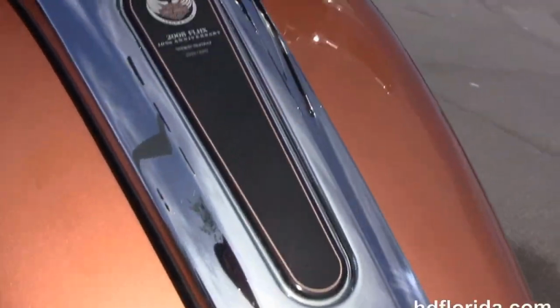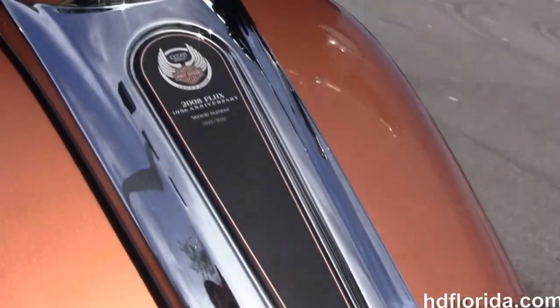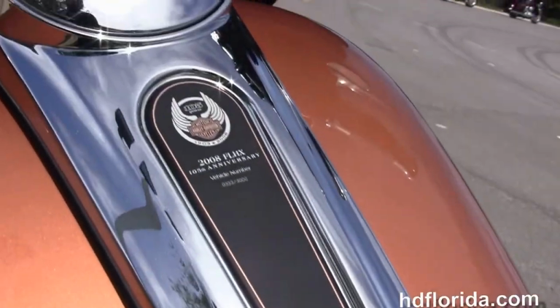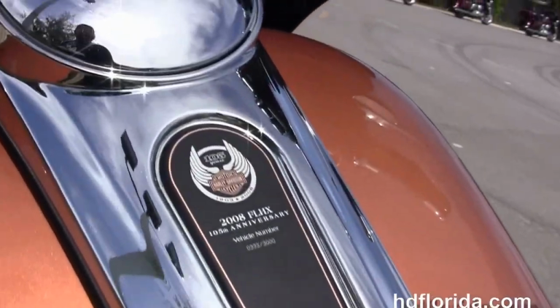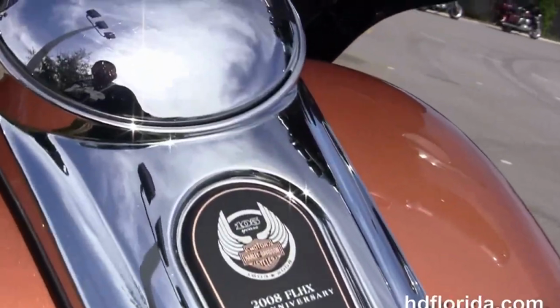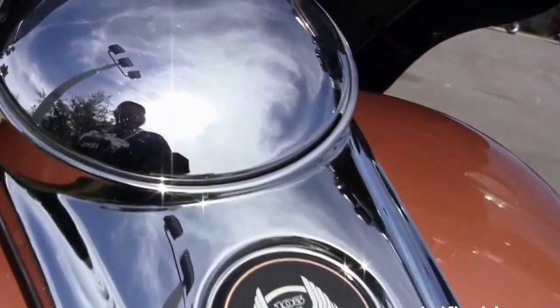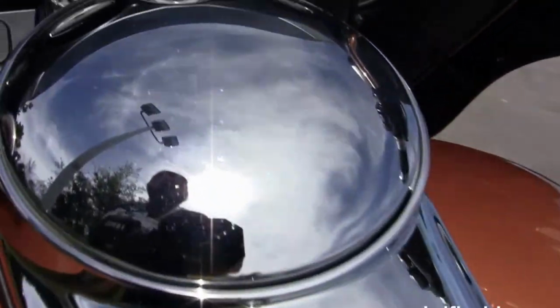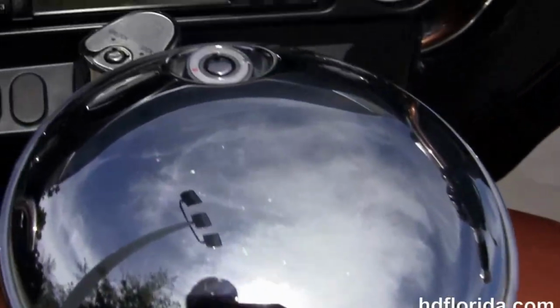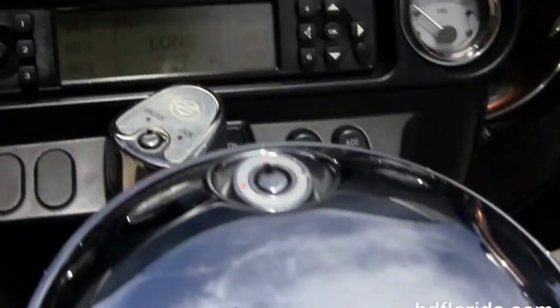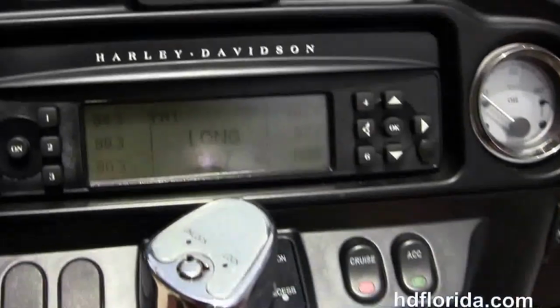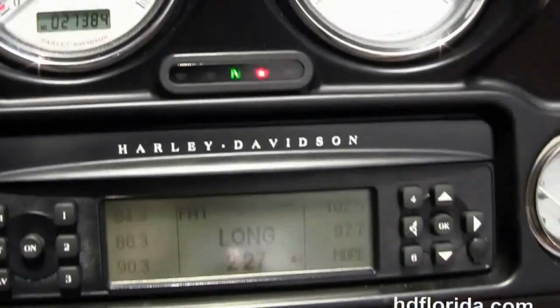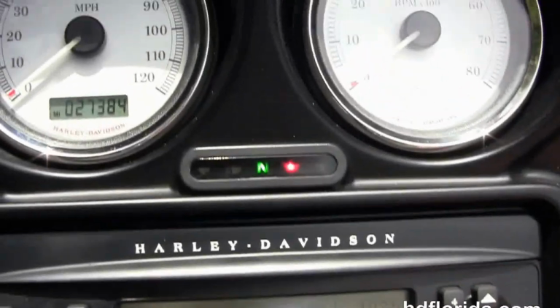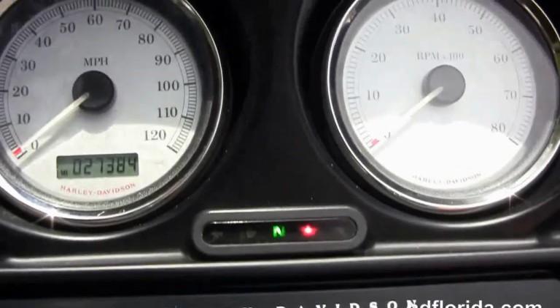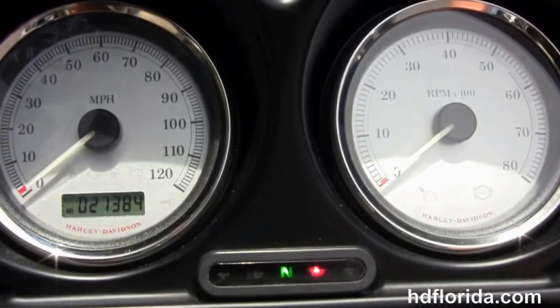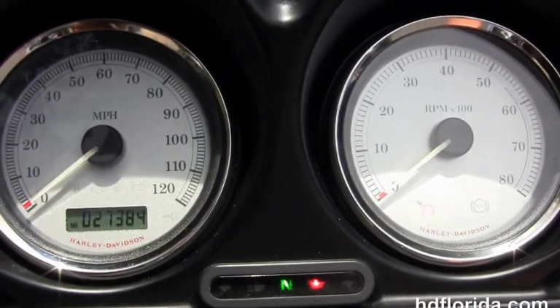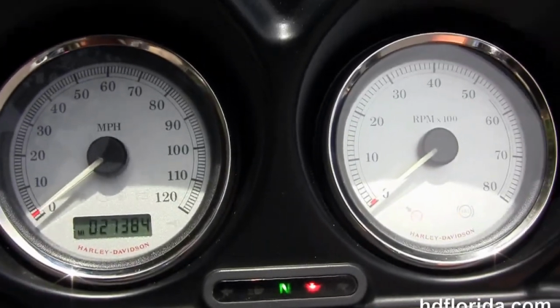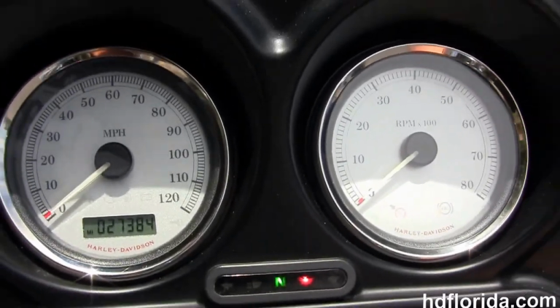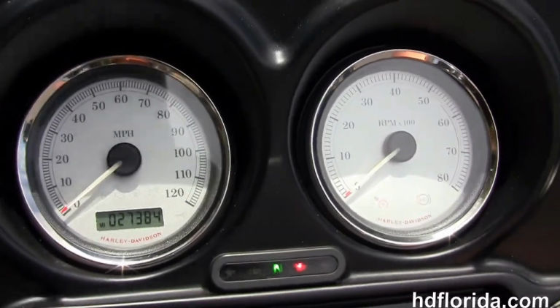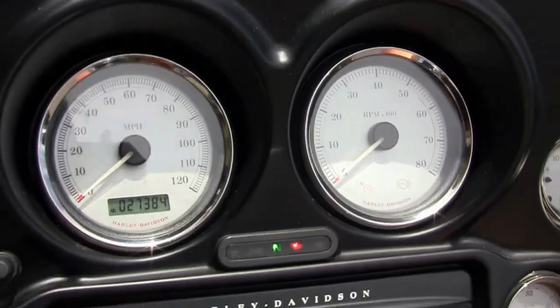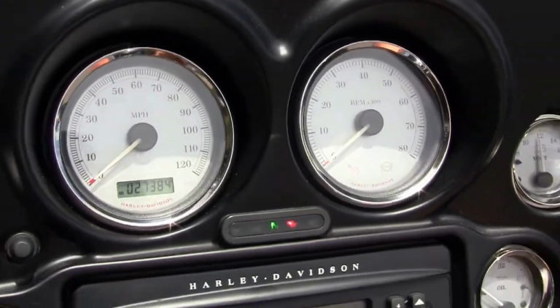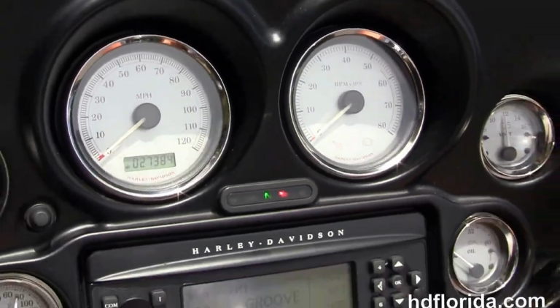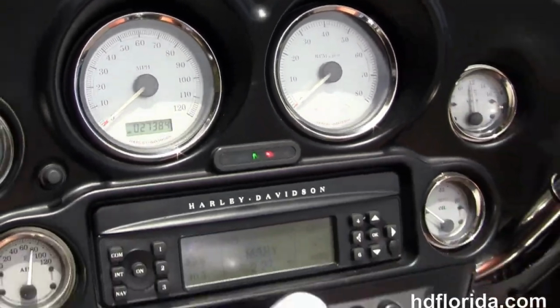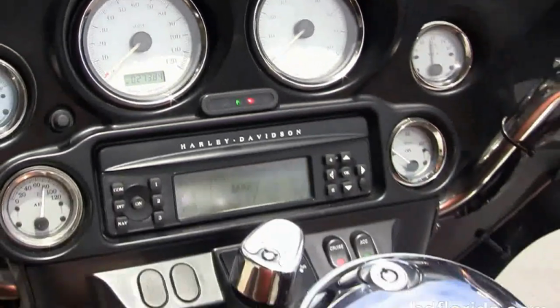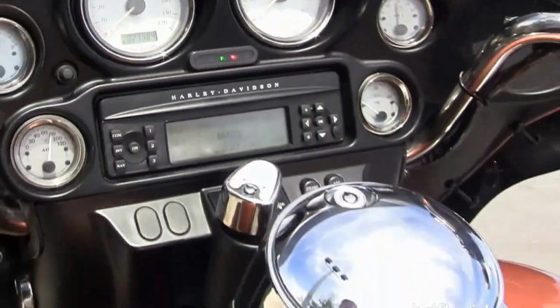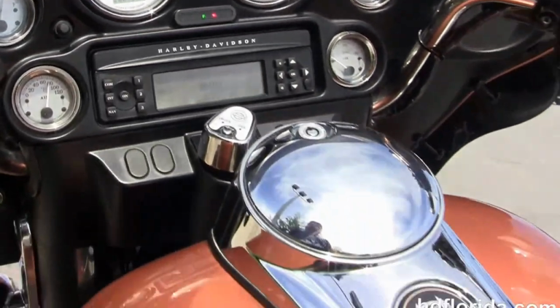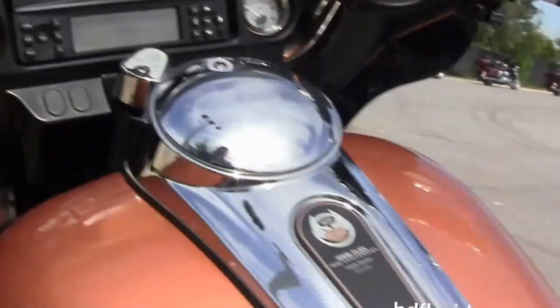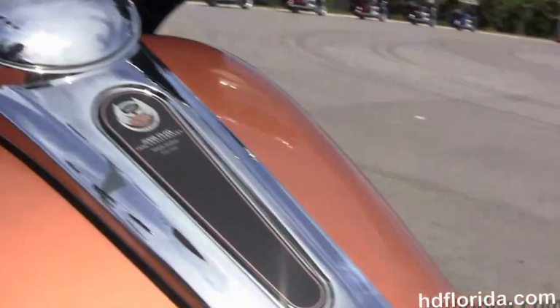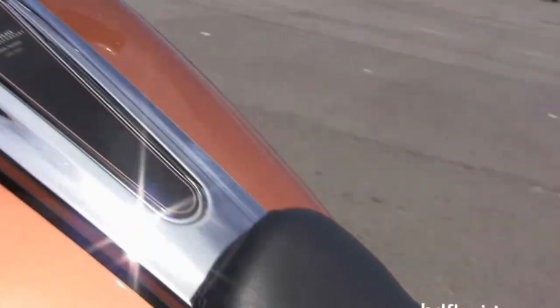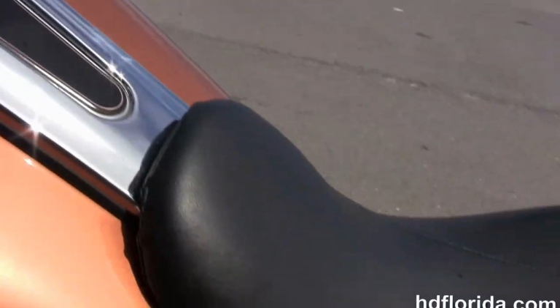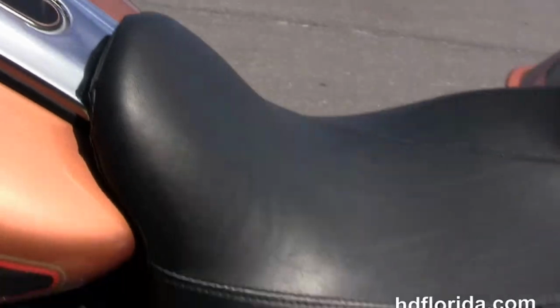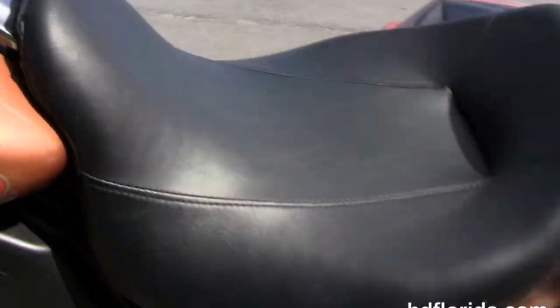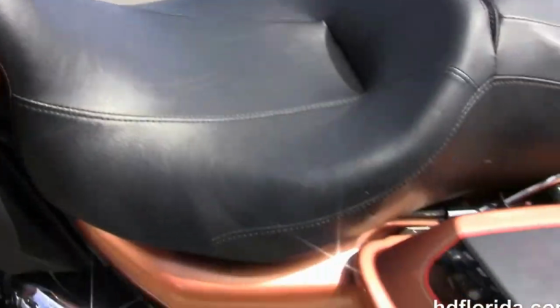Out front we've got the factory AM/FM/CD player with a port for your MP3 player. It's also got factory weather band and cruise control, and the upgraded chrome grips.